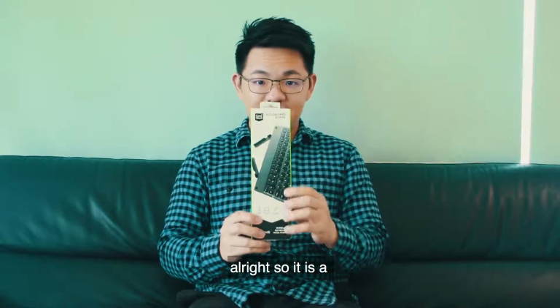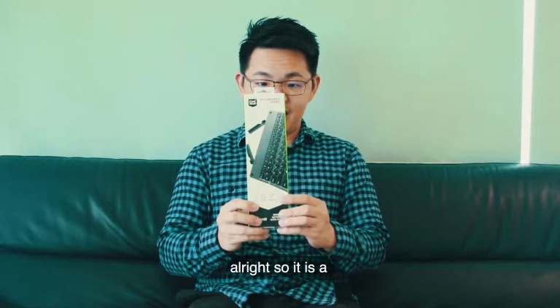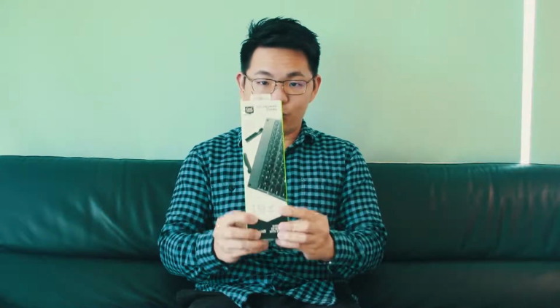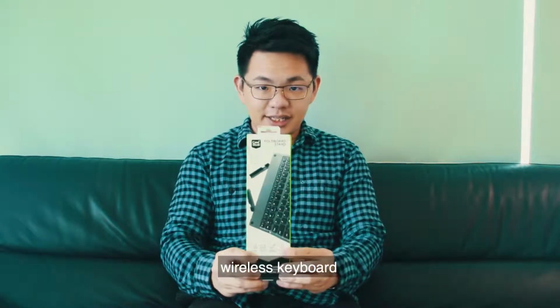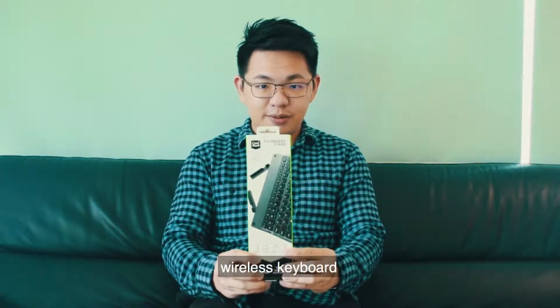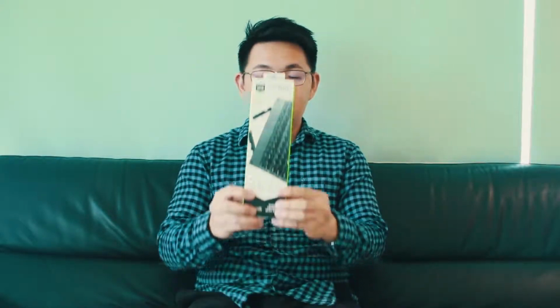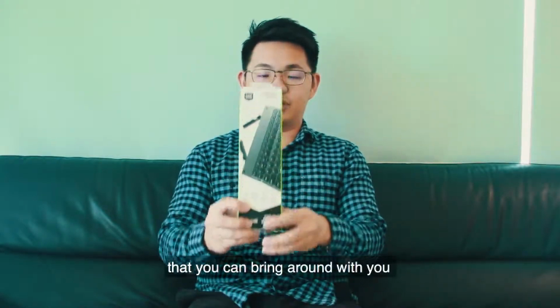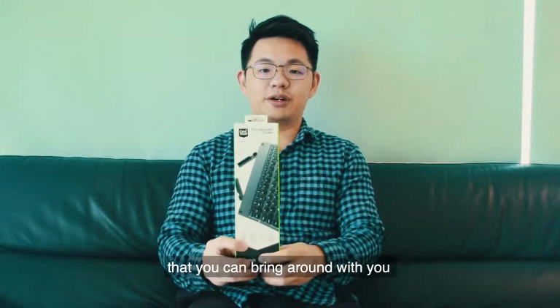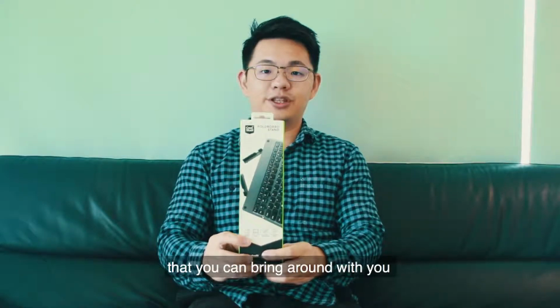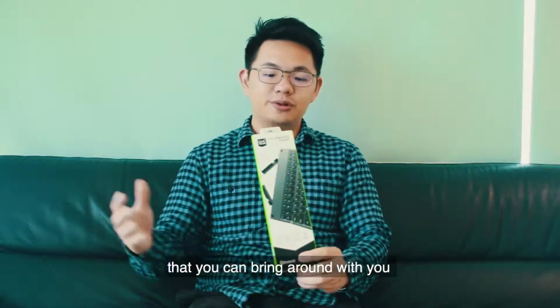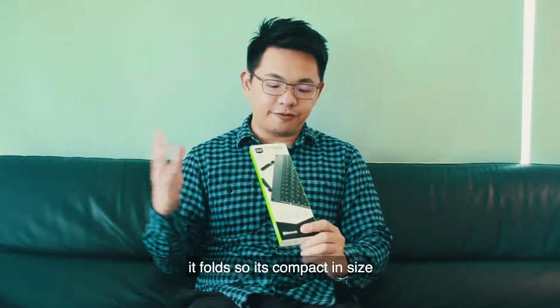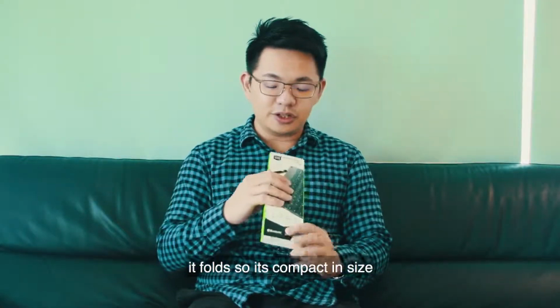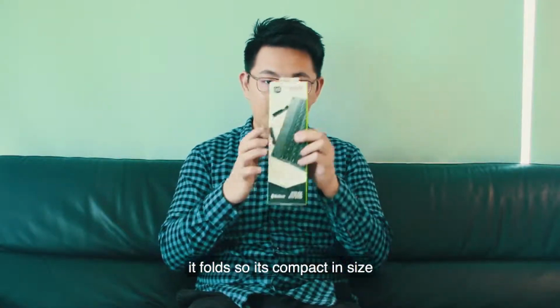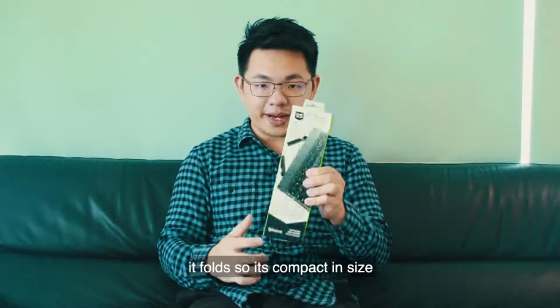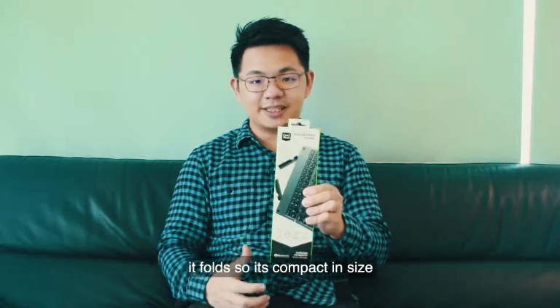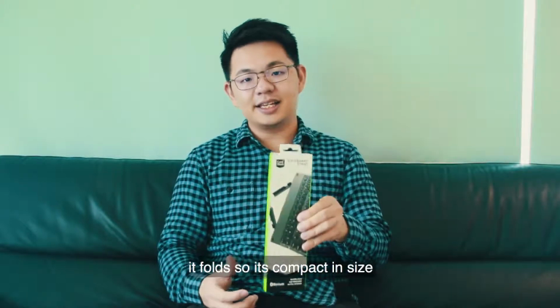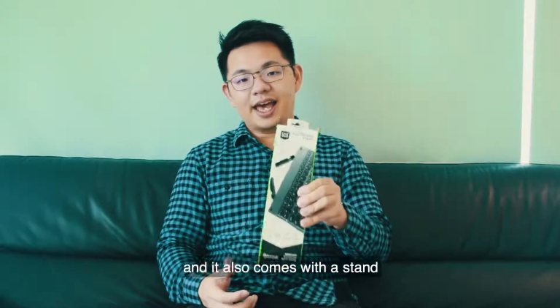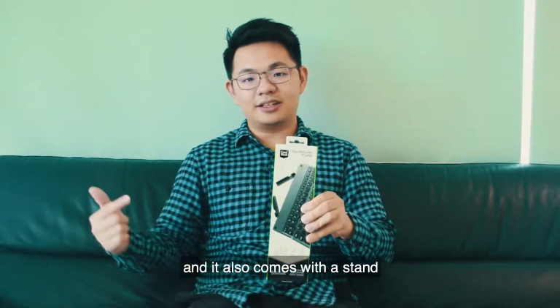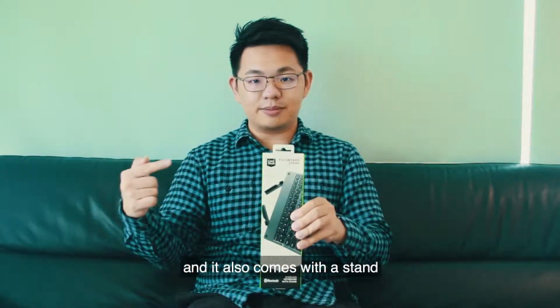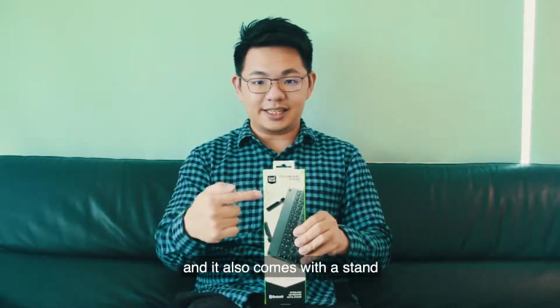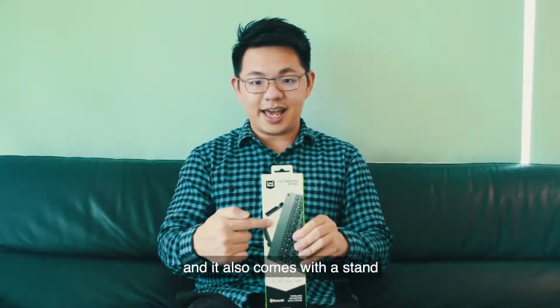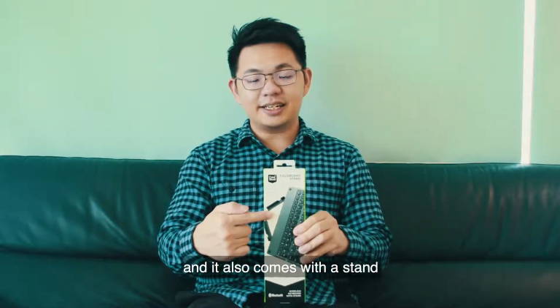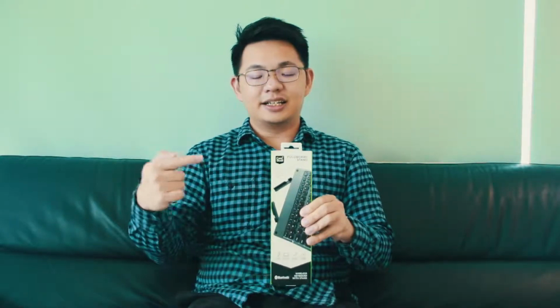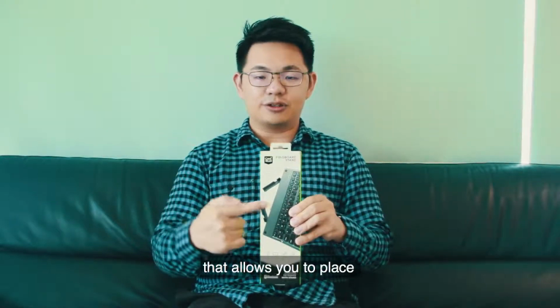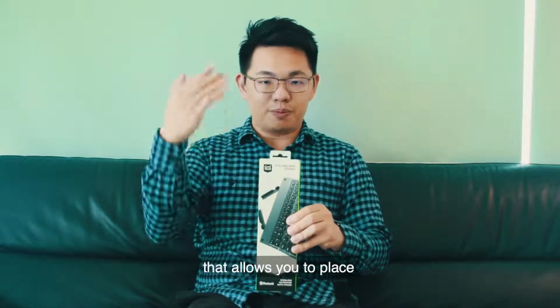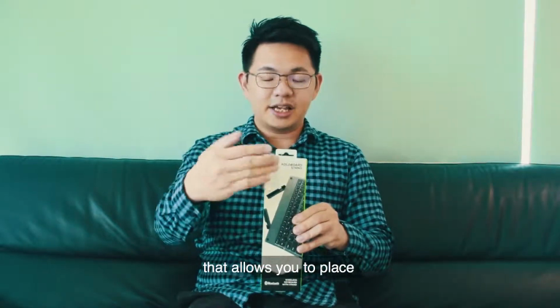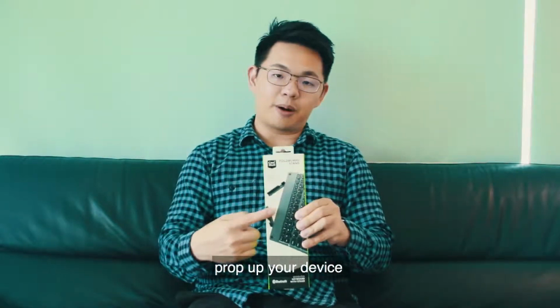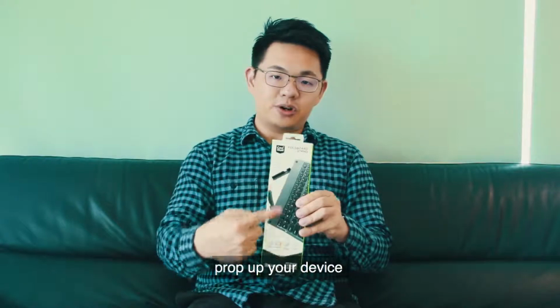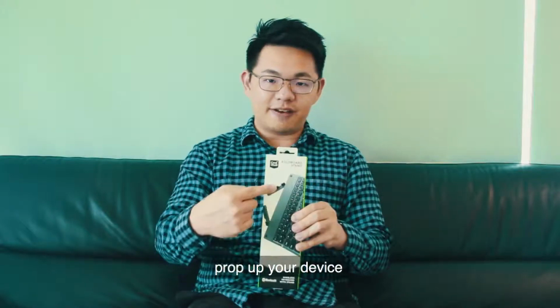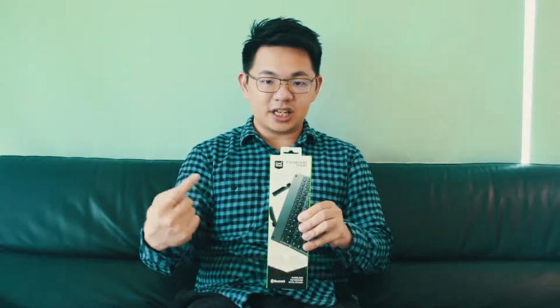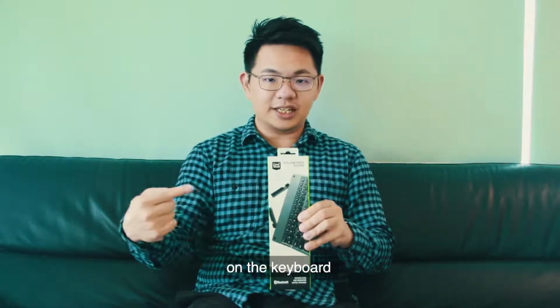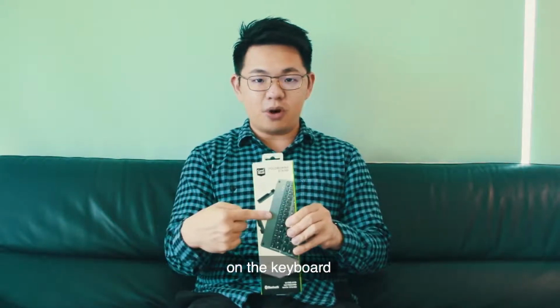It is a wireless keyboard that you can bring around with you. It folds so it's compact in size, and it also comes with a stand that allows you to prop up your device on the keyboard.